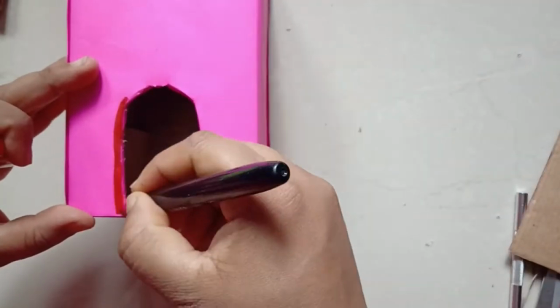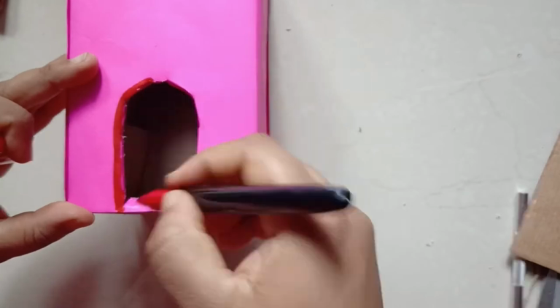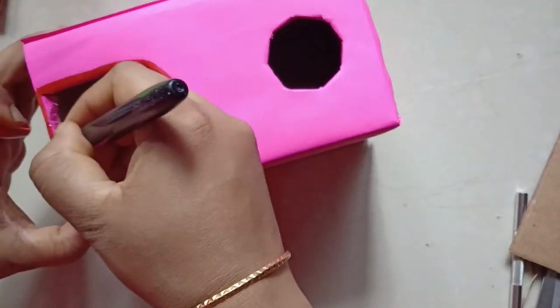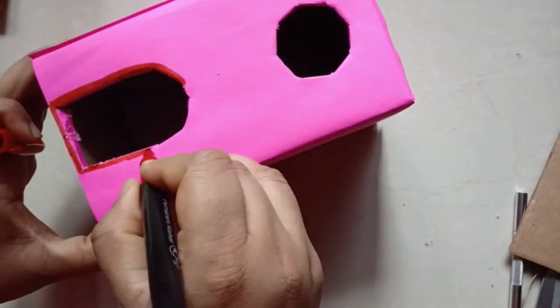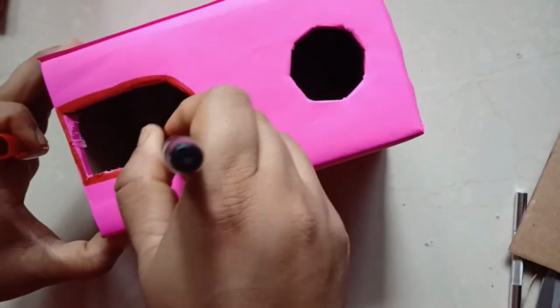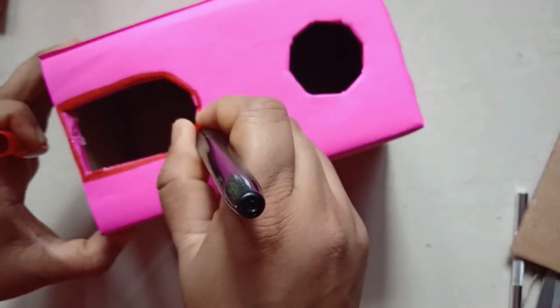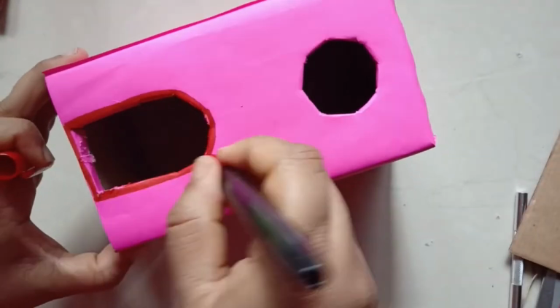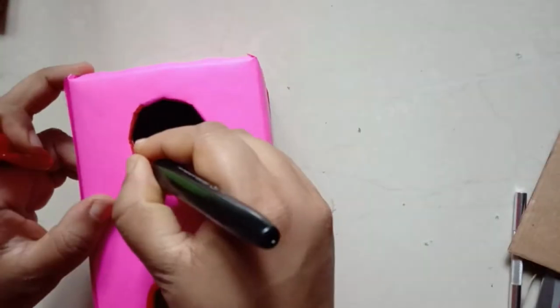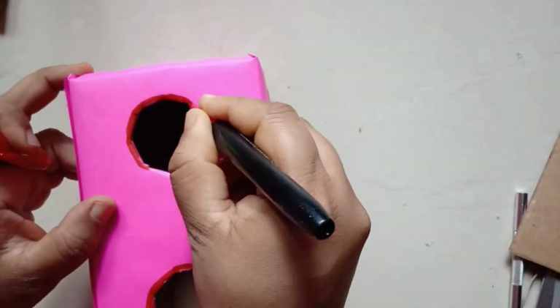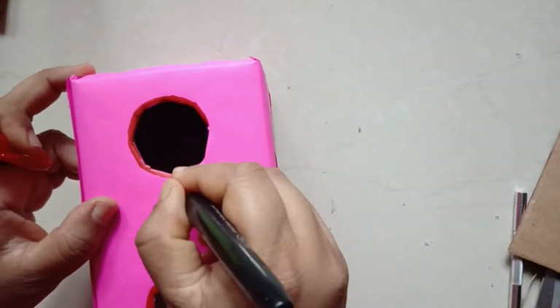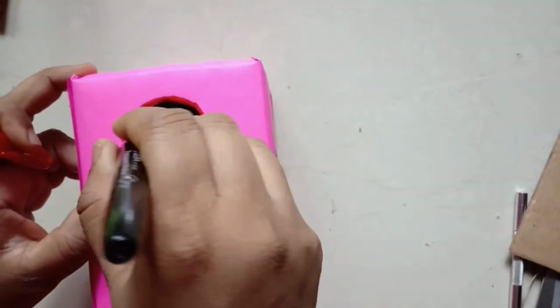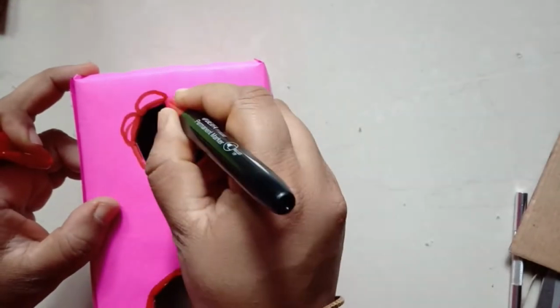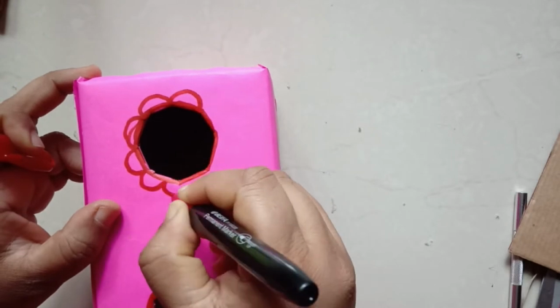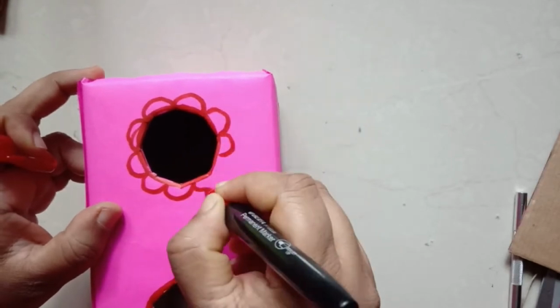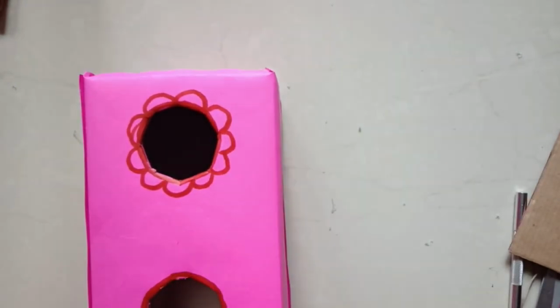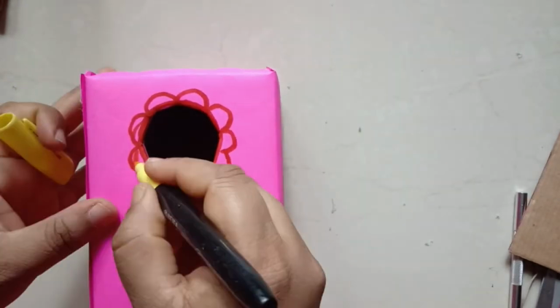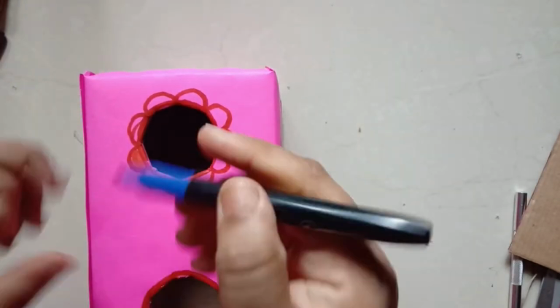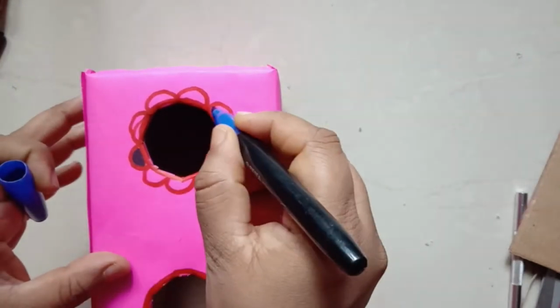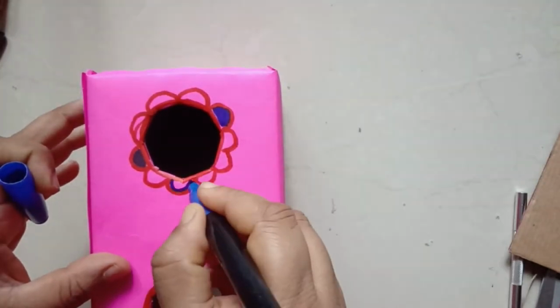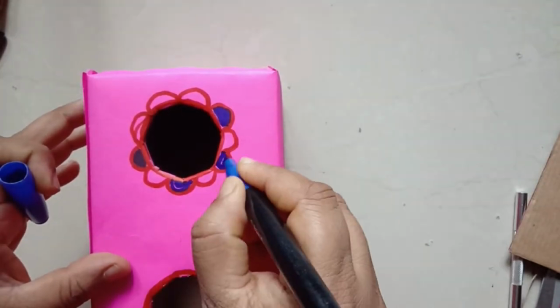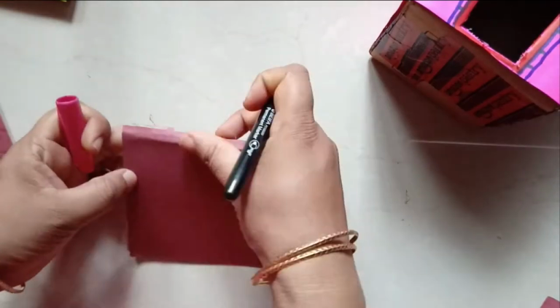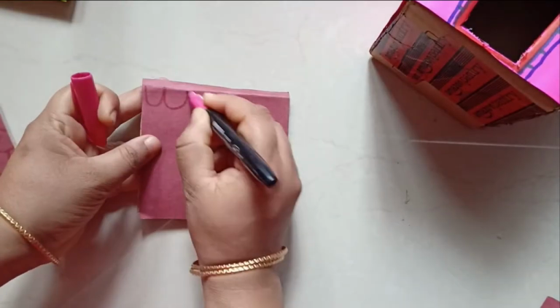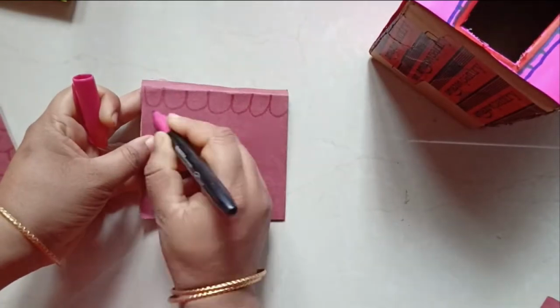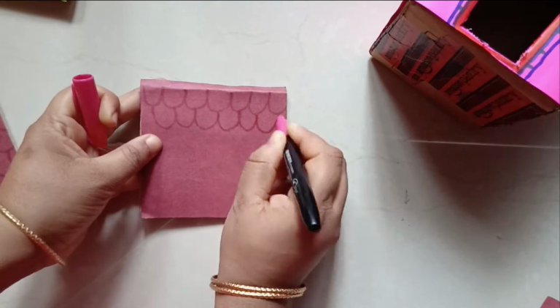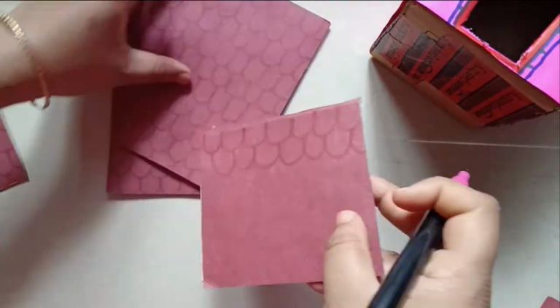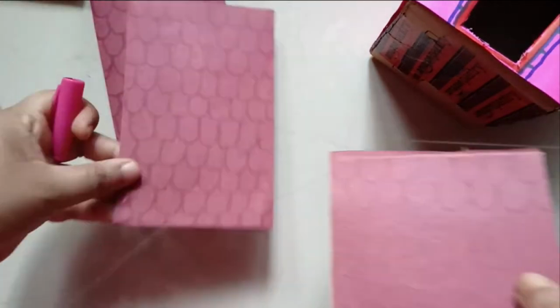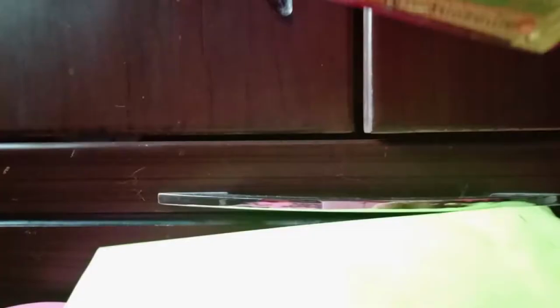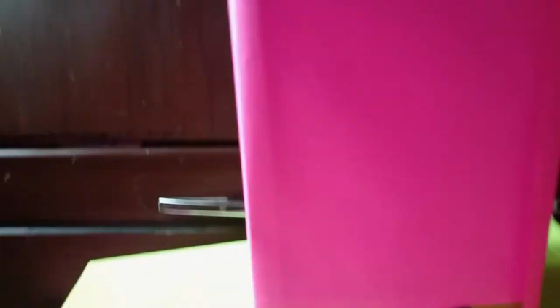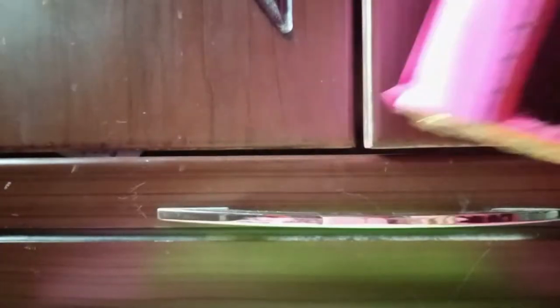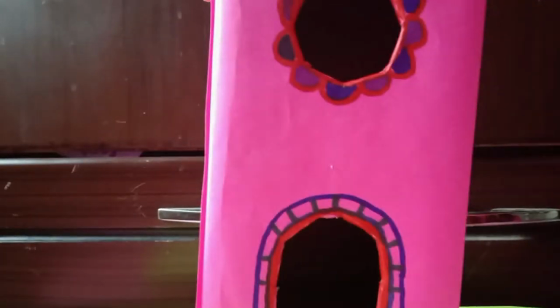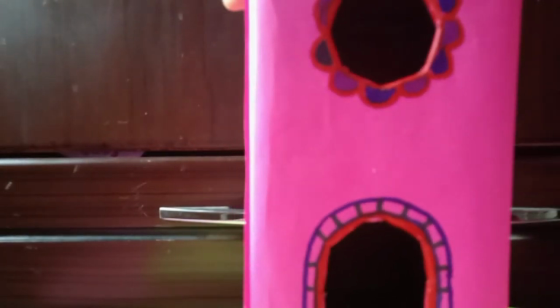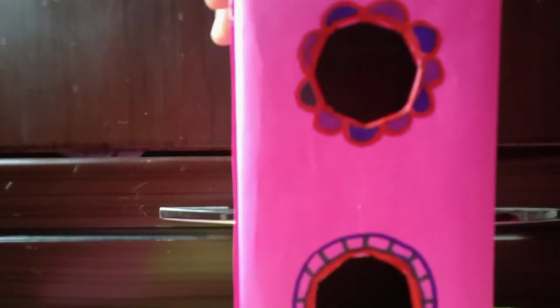I'm decorating the entryways with colorful markers — or of your choice, any laces or anything like that. For the roof I am giving it a tile look. Now I'll stick the rectangular box to the base with the help of a glue gun.